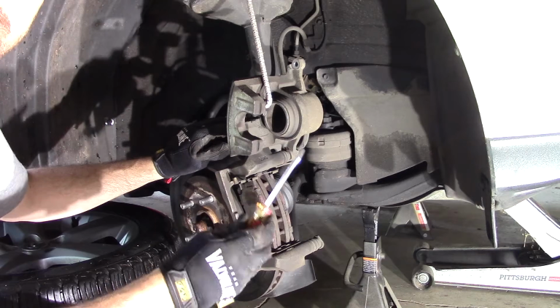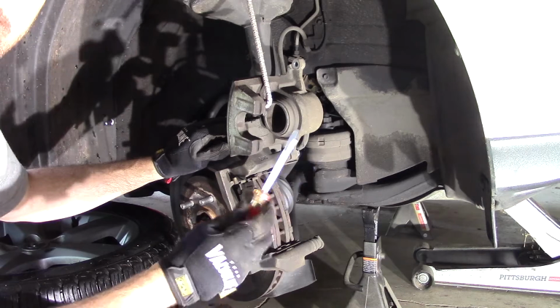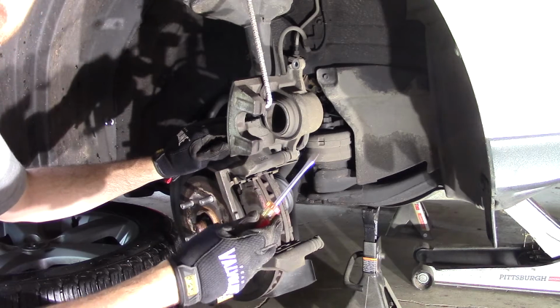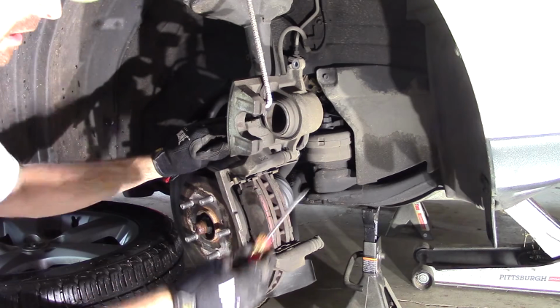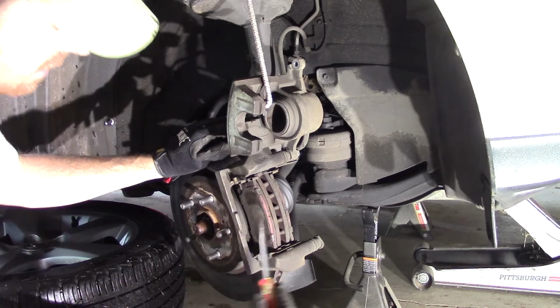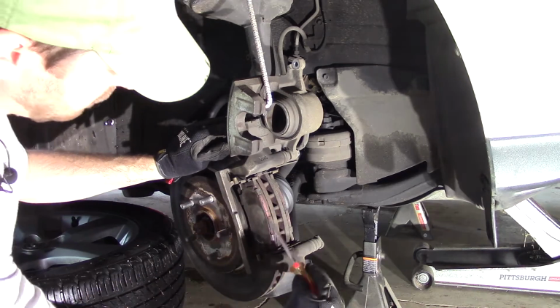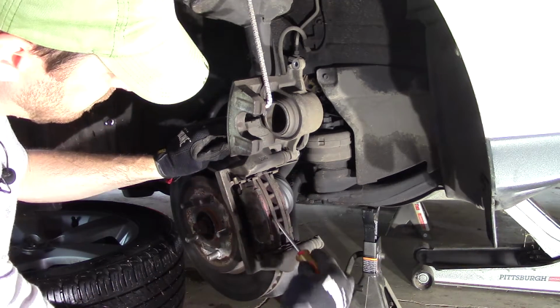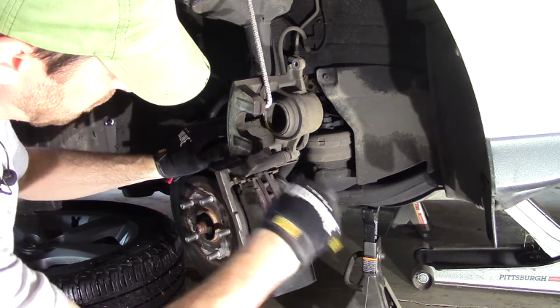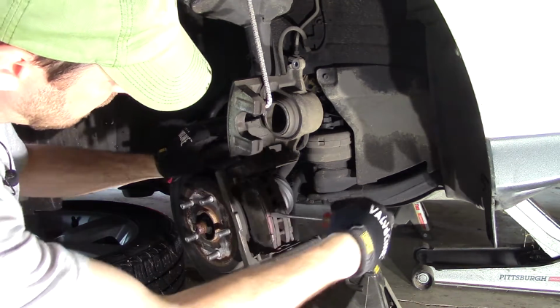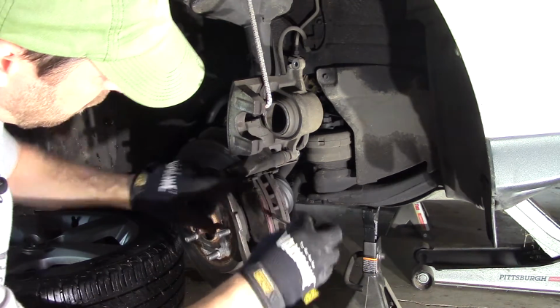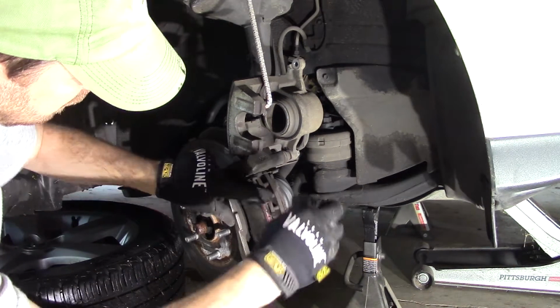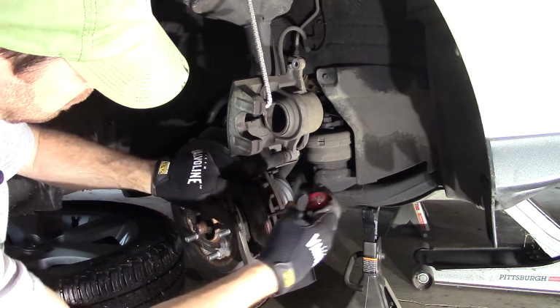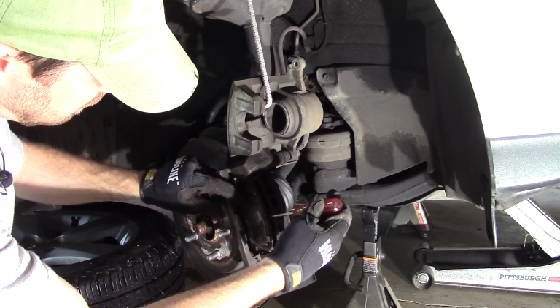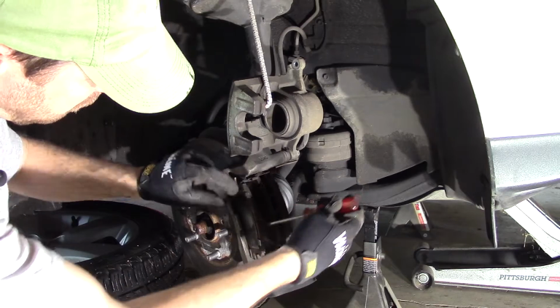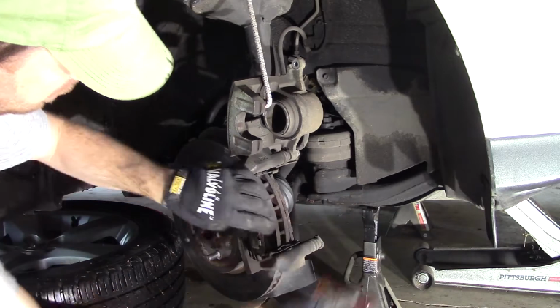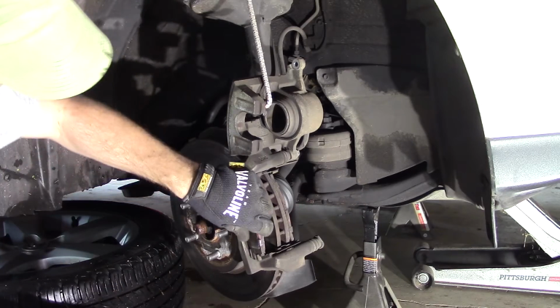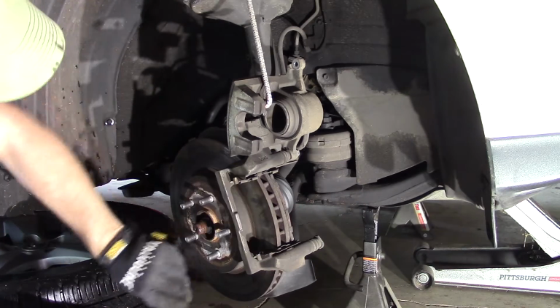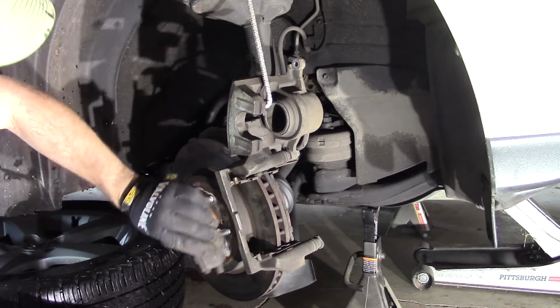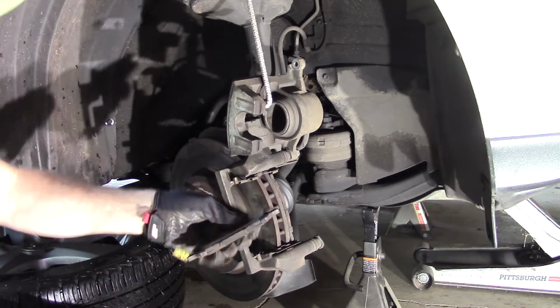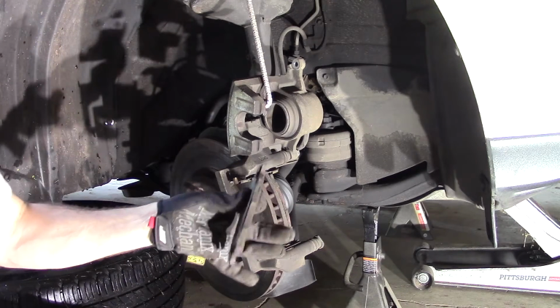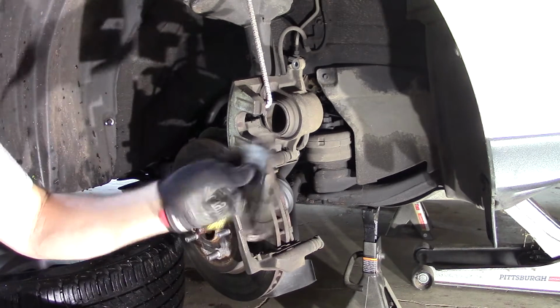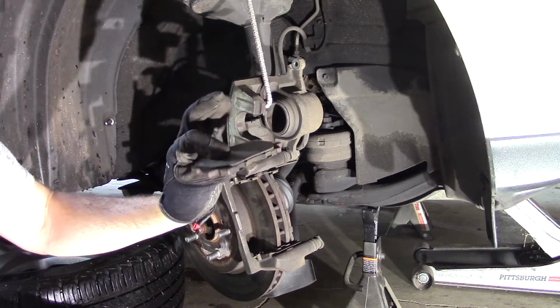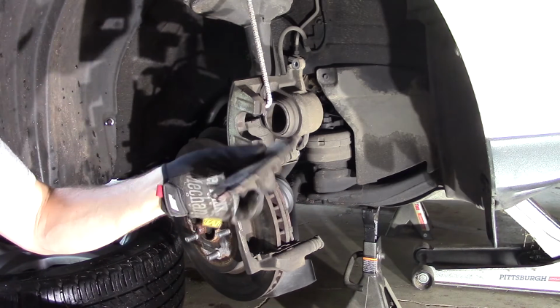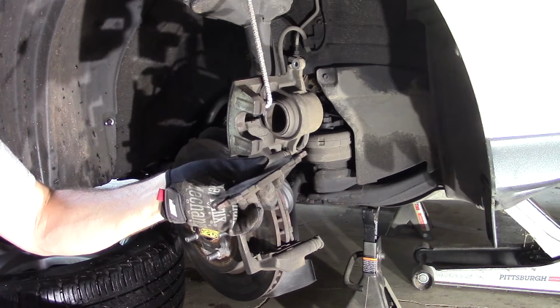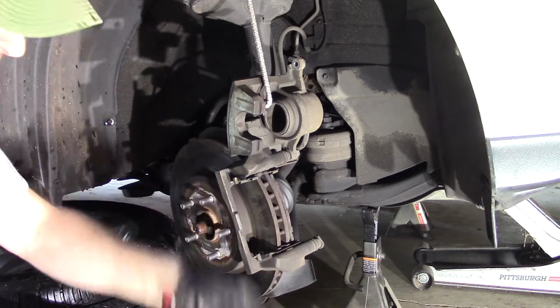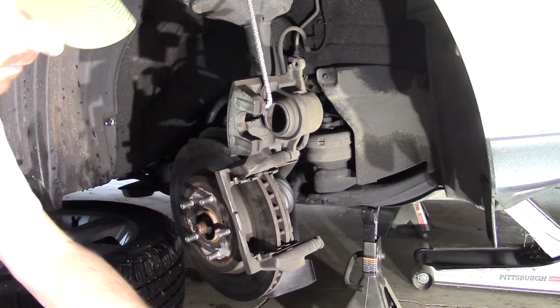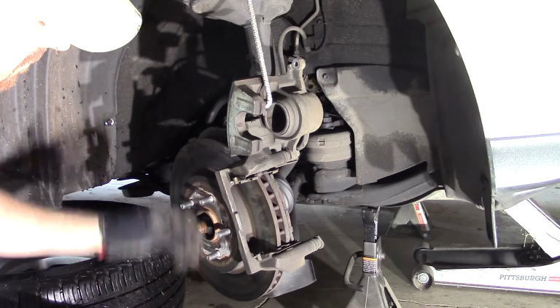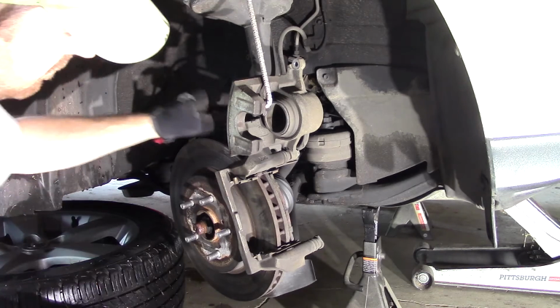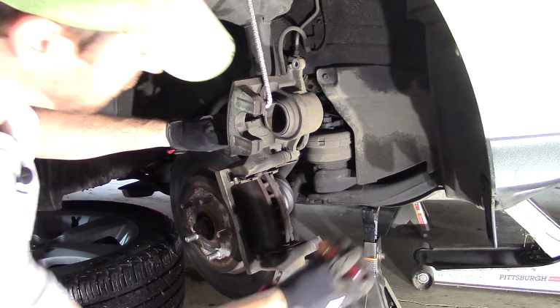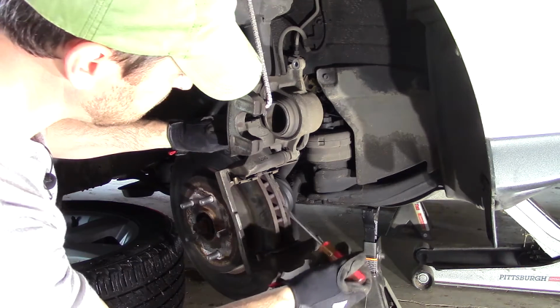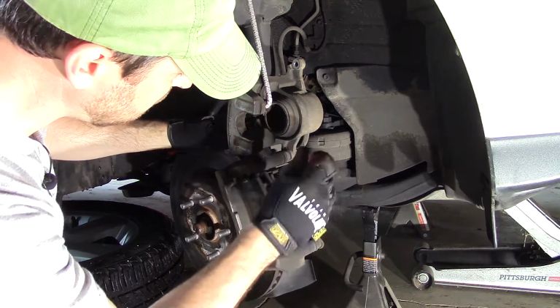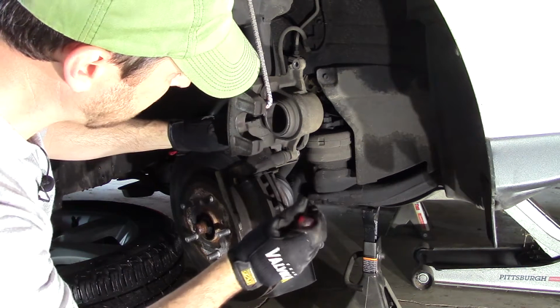Simply take a flathead screwdriver and pop this brake pad out. Get it between the rotor and the brake pad and it should just pop right out. Do the same thing with the backside.